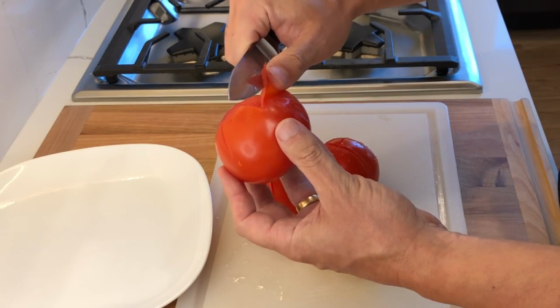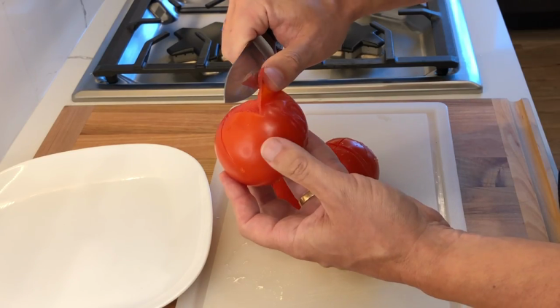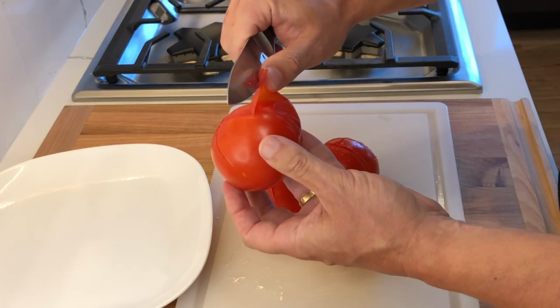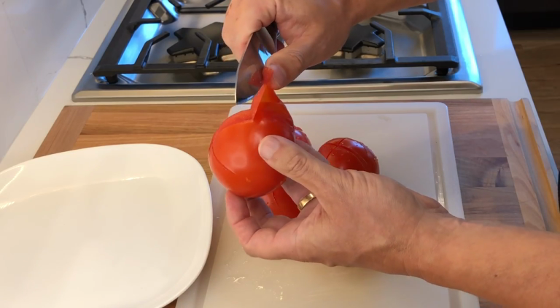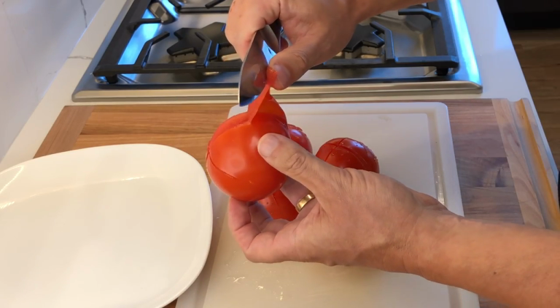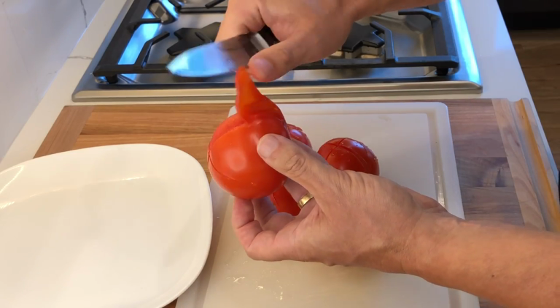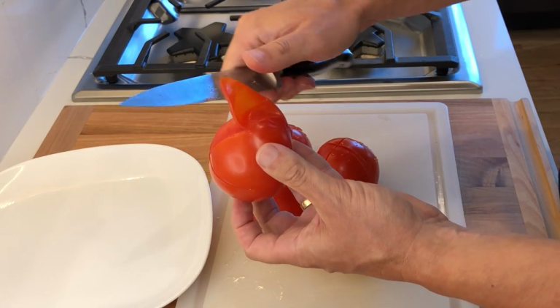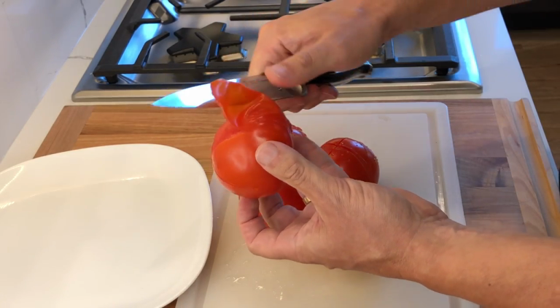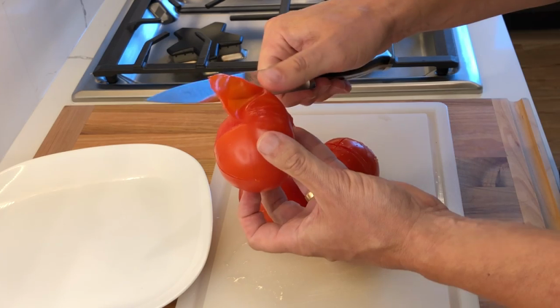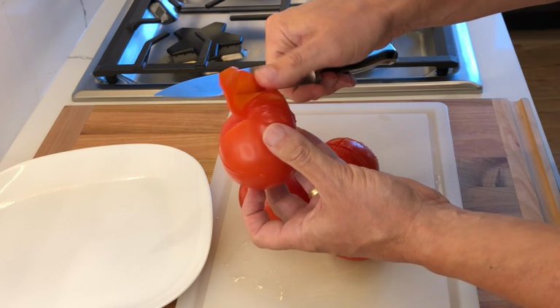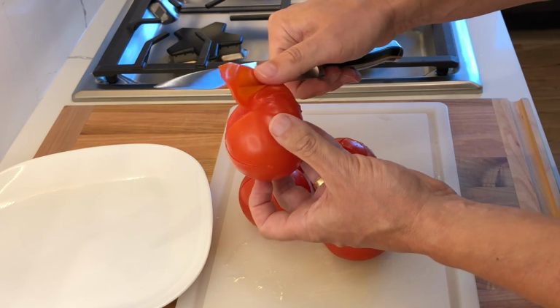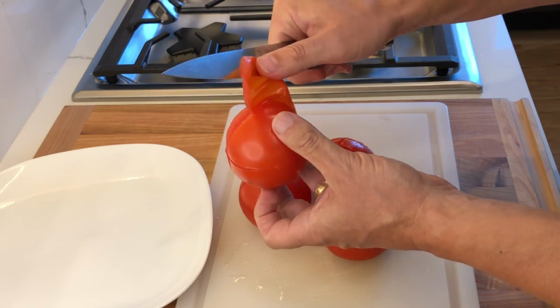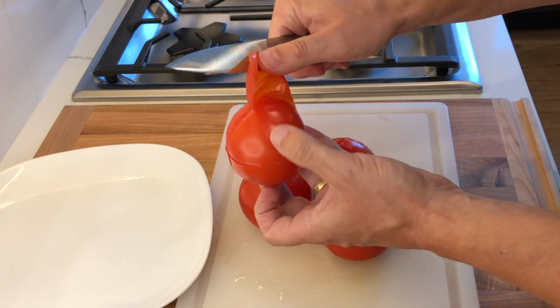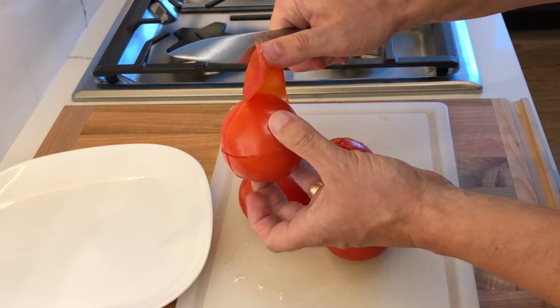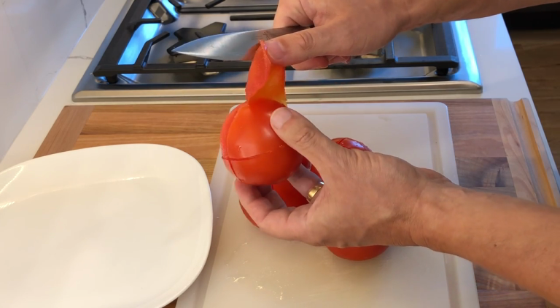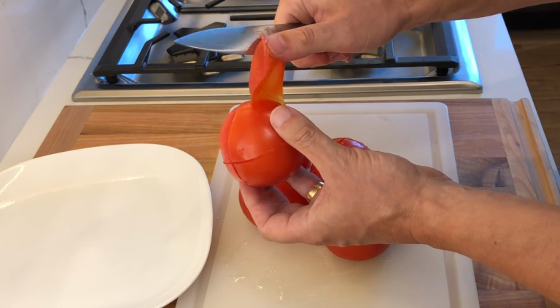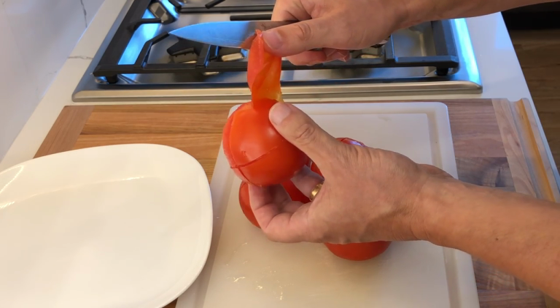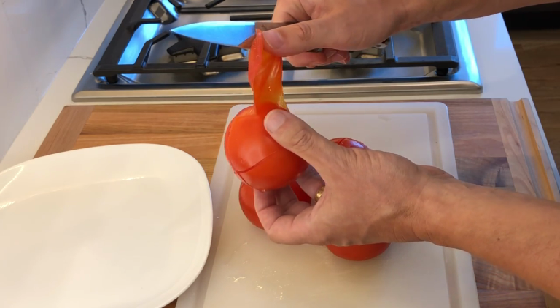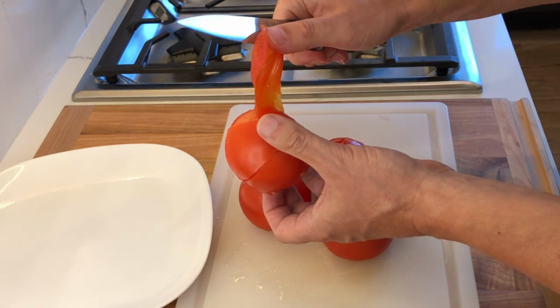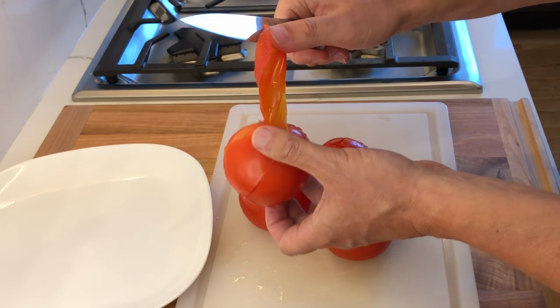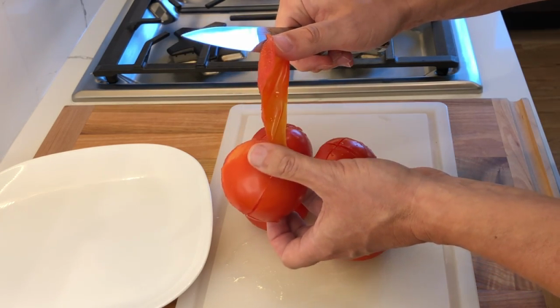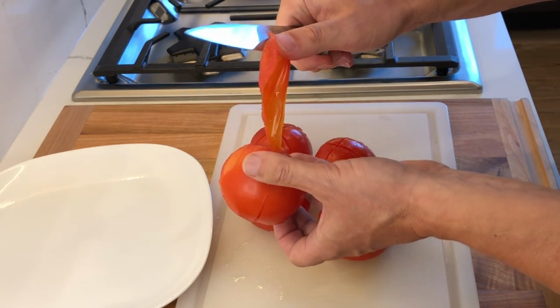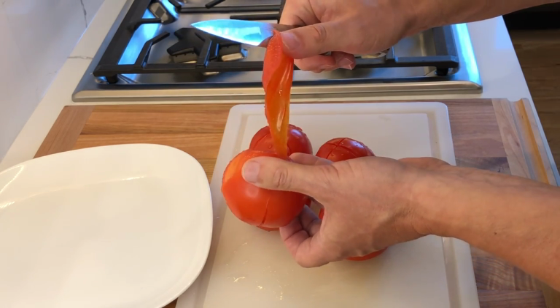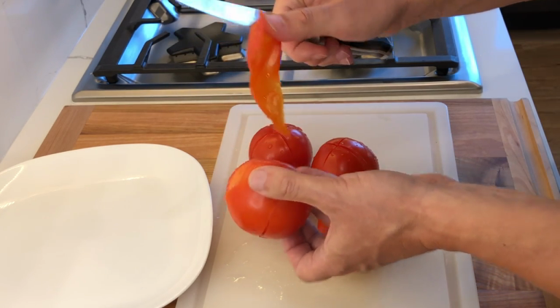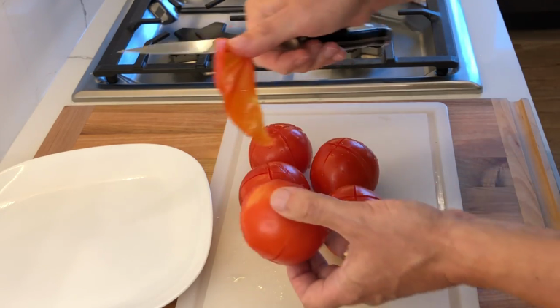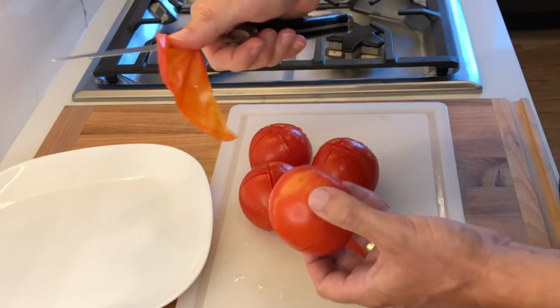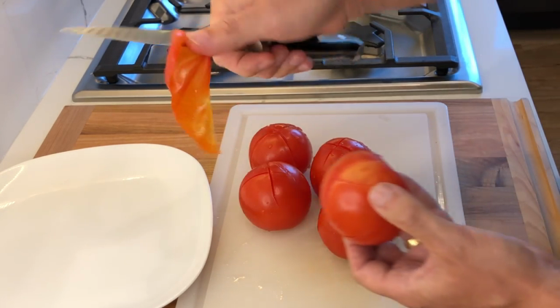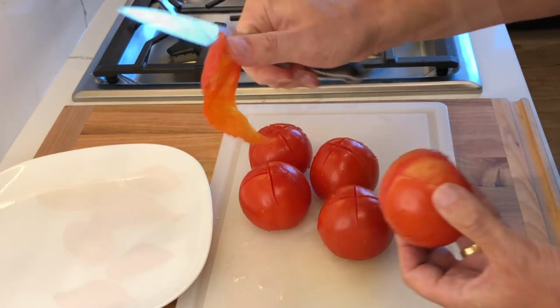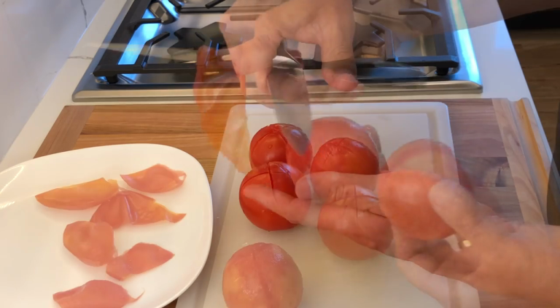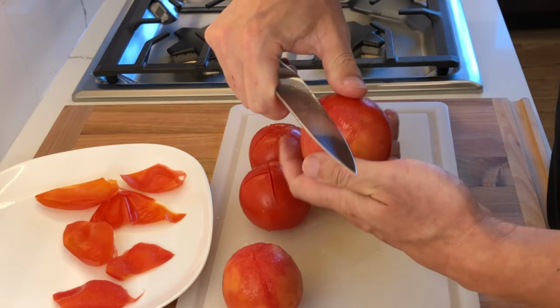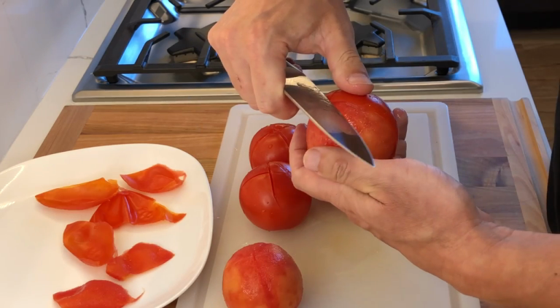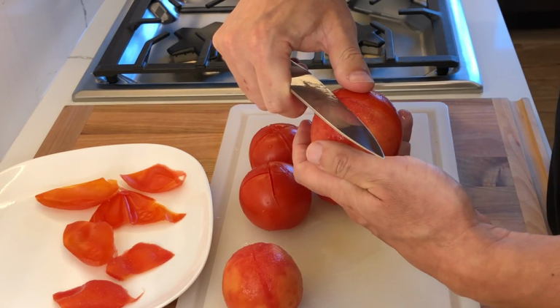Then, starting from the cross cut on the bottom, peel off the skin. Try to peel each section in one piece.